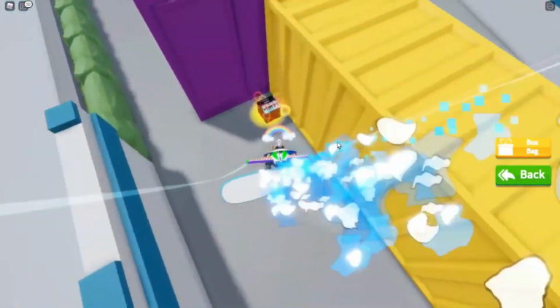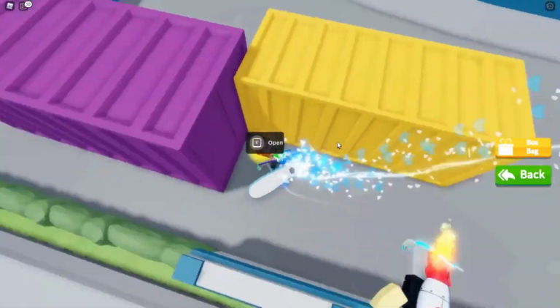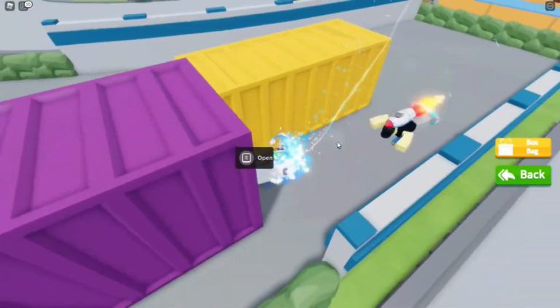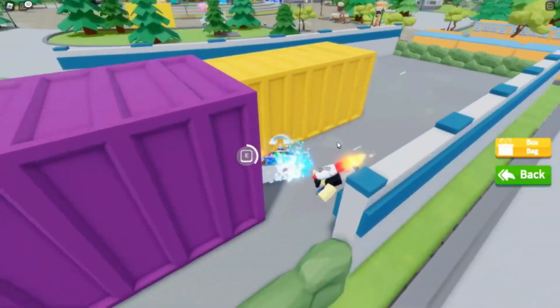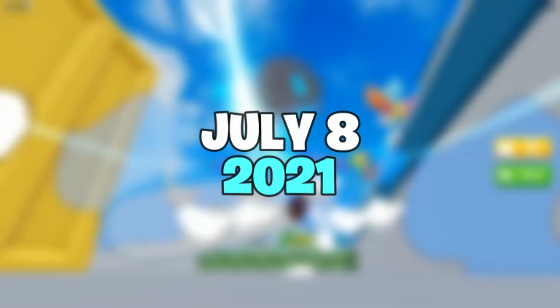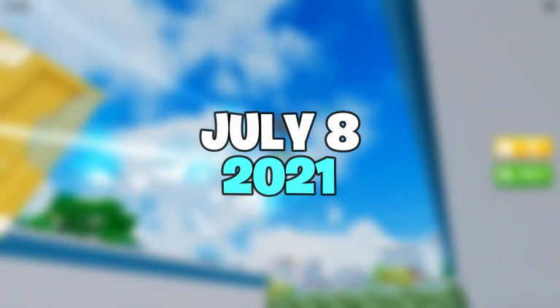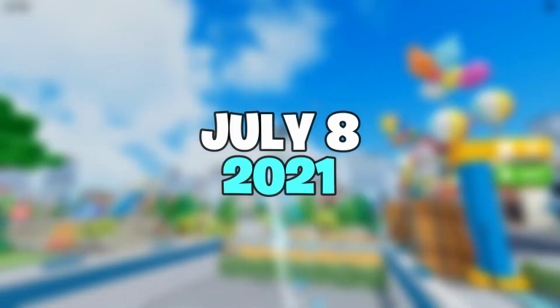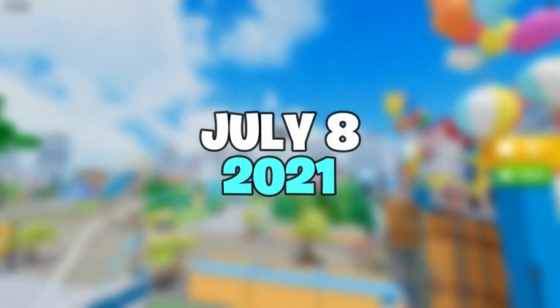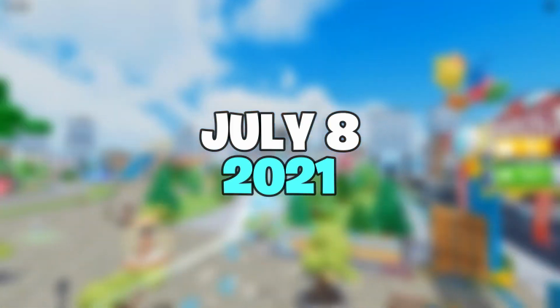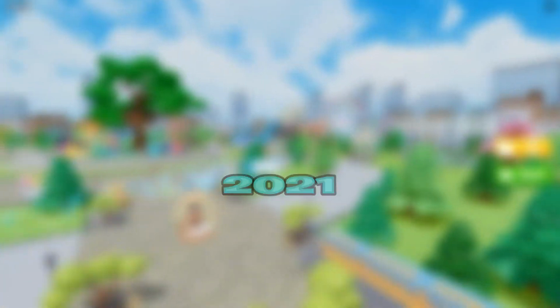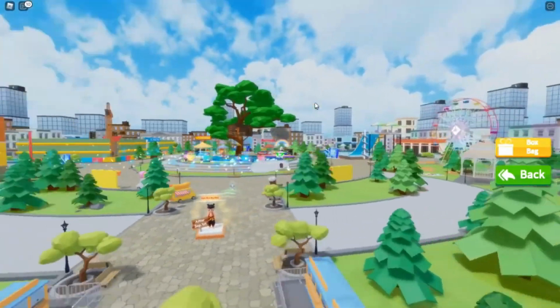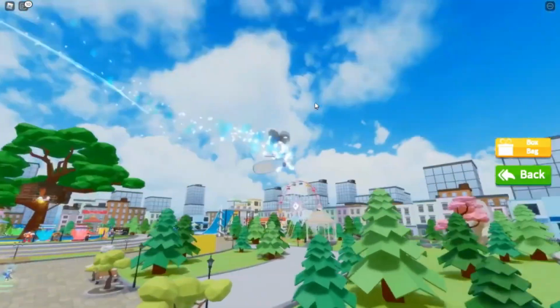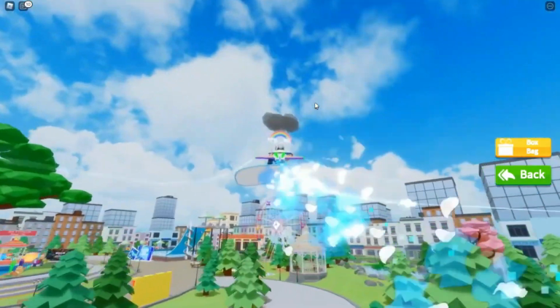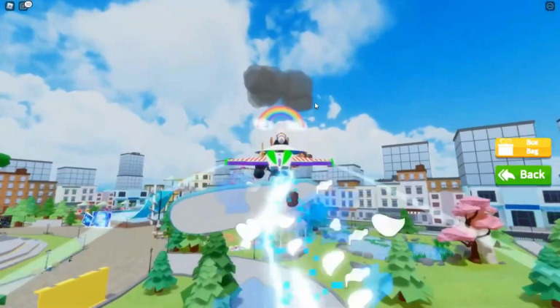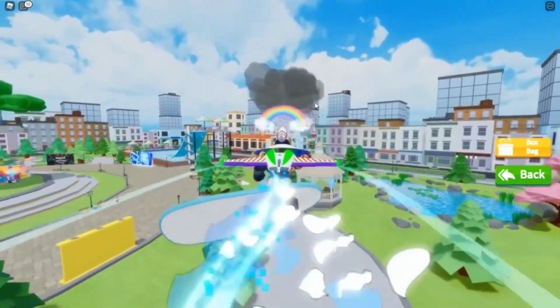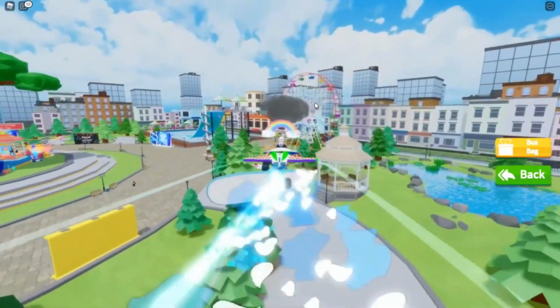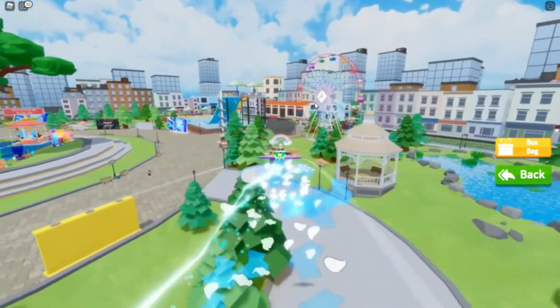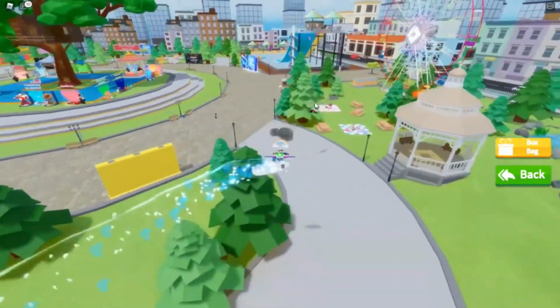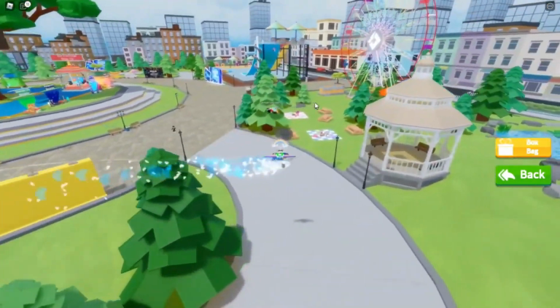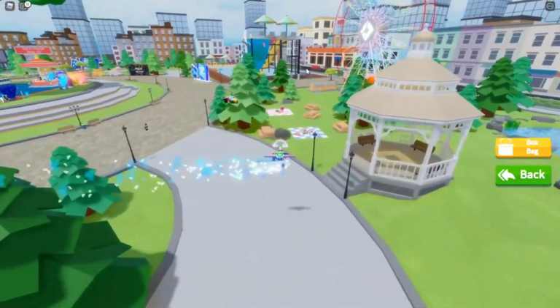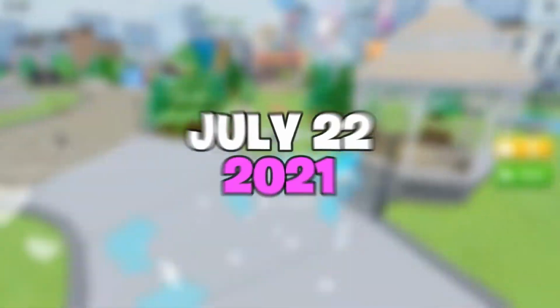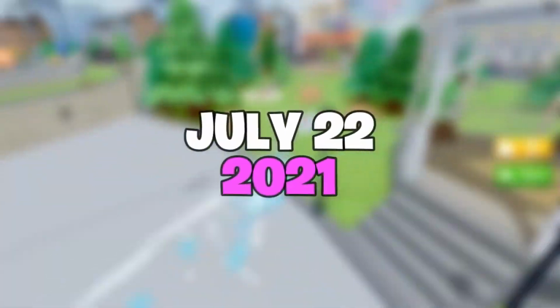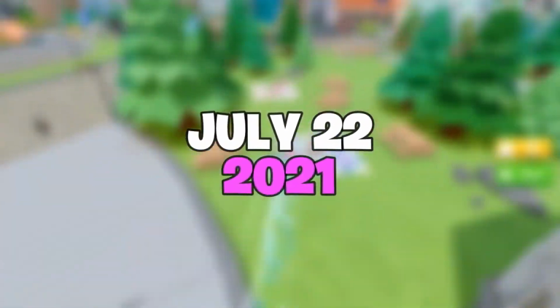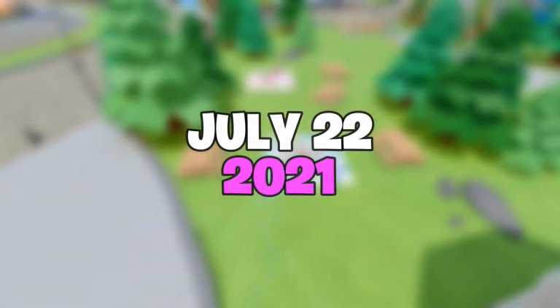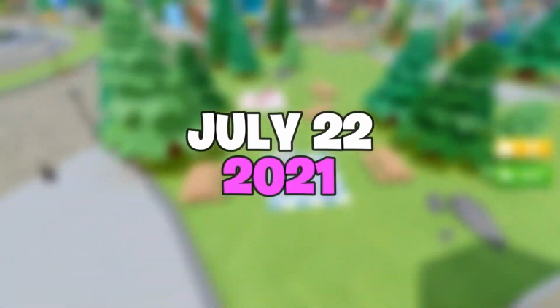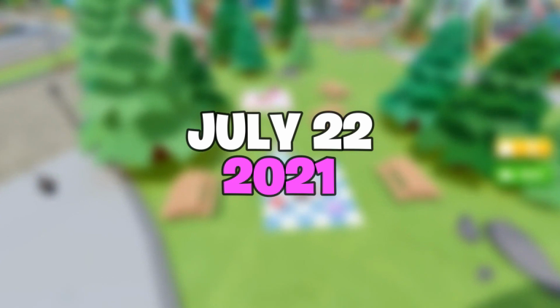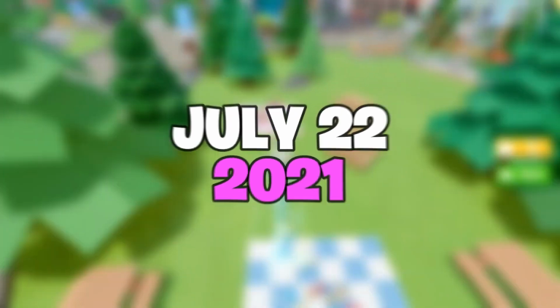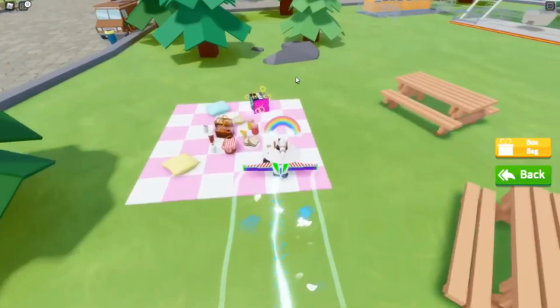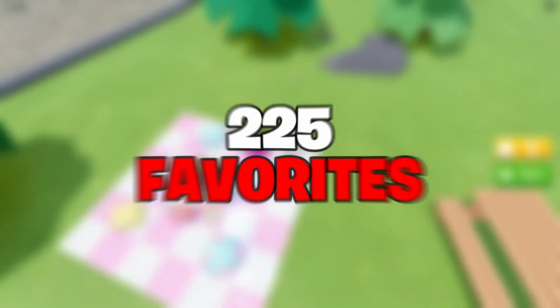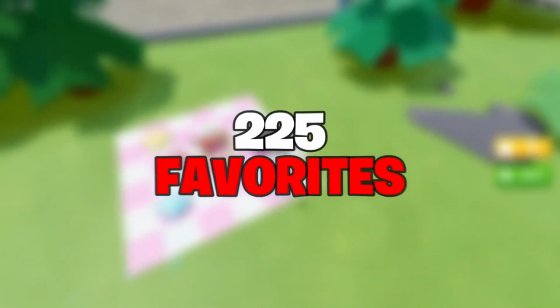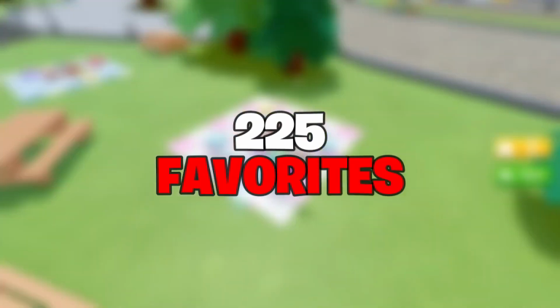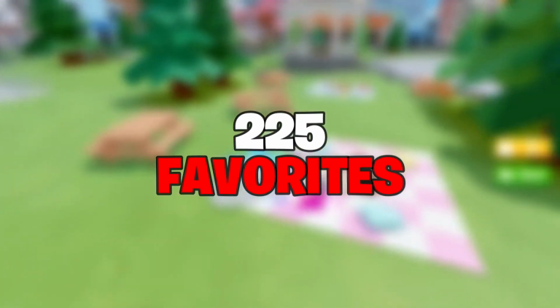Kid Nessa Hair is considered a hair accessory. This one was published on July 8th, 2021 in the Avatar Shop by Roblox. It's included in the Kid Nessa bundle. As of July 22nd, 2021, it has earned 225 favorites.